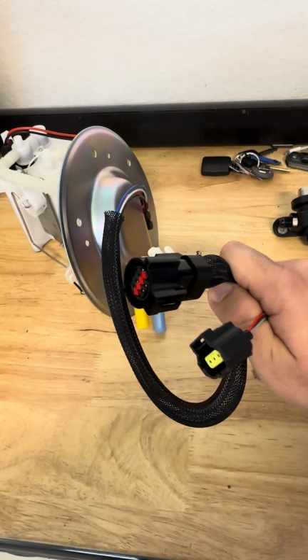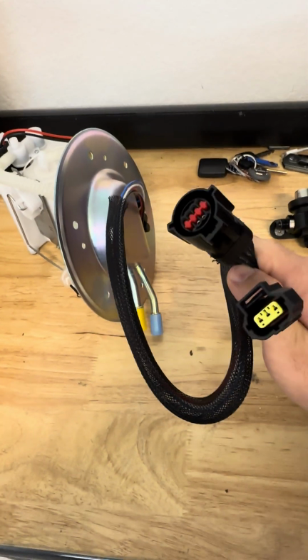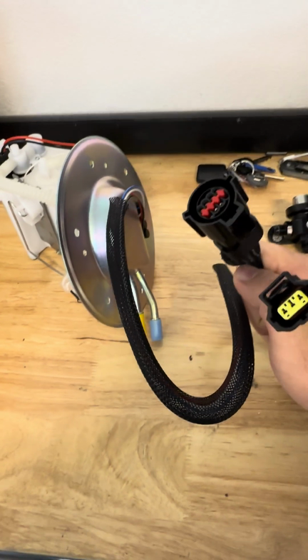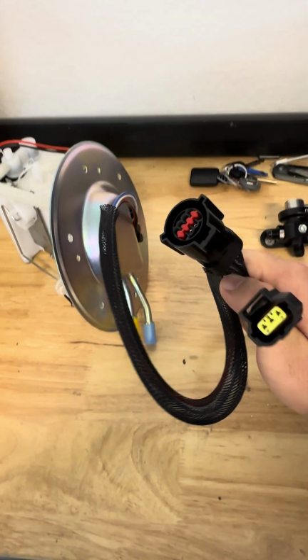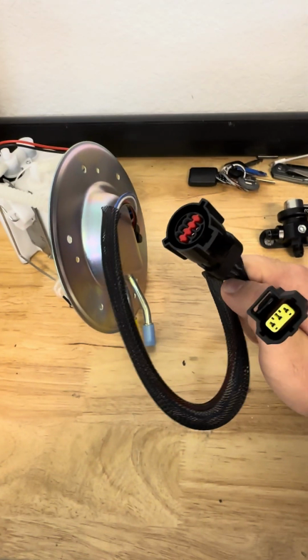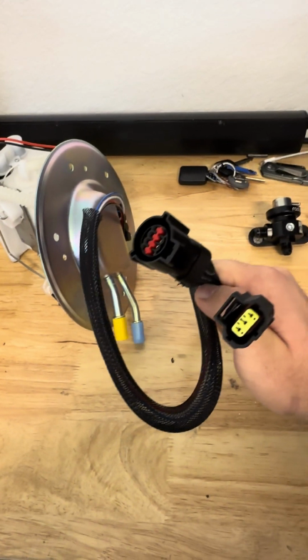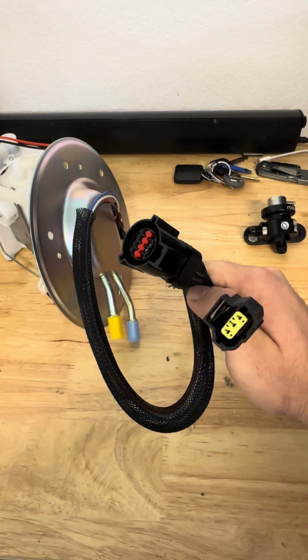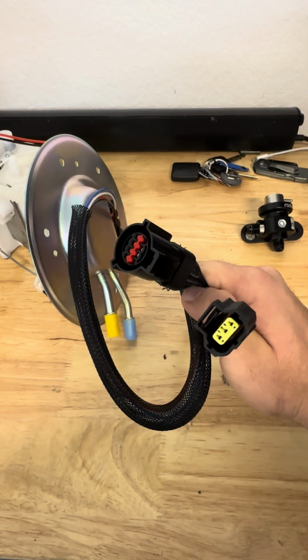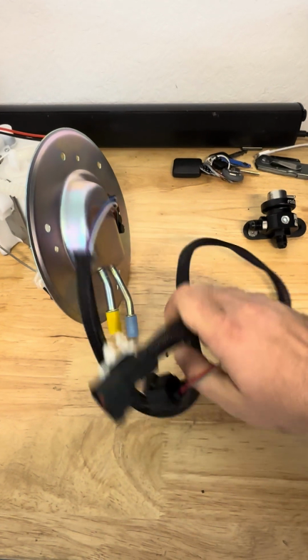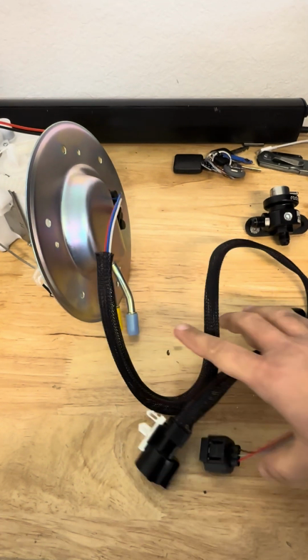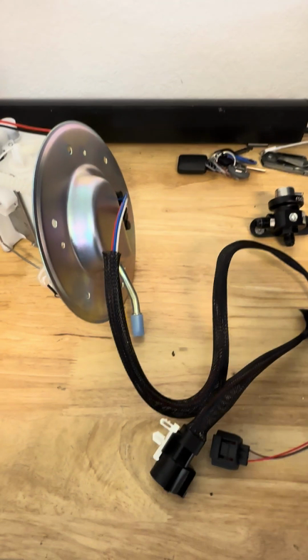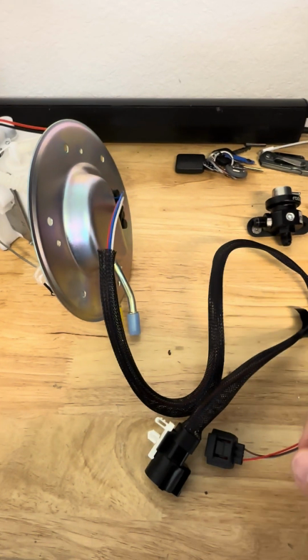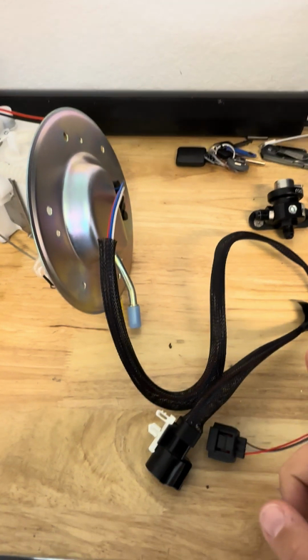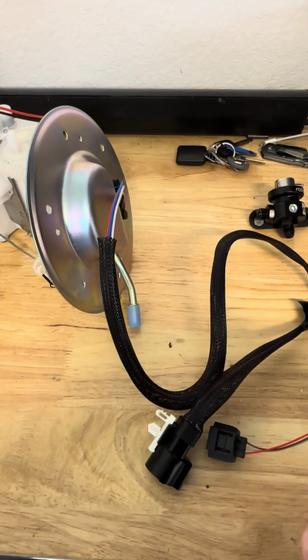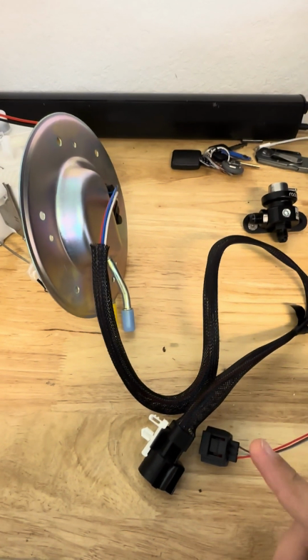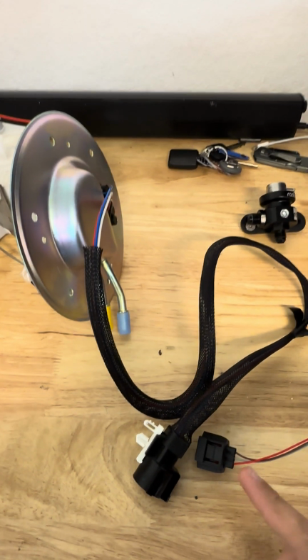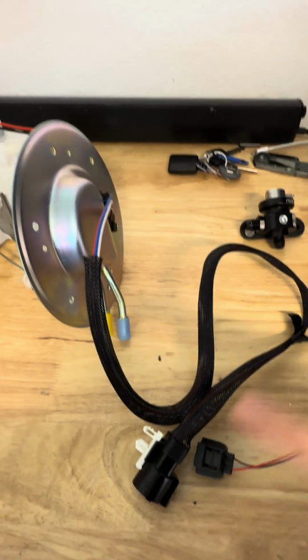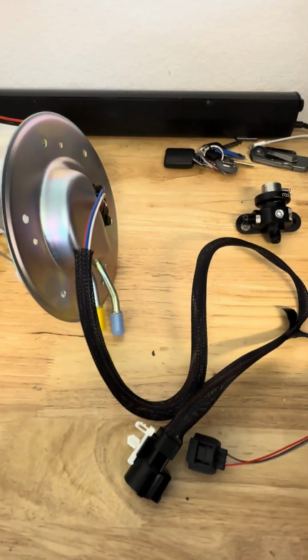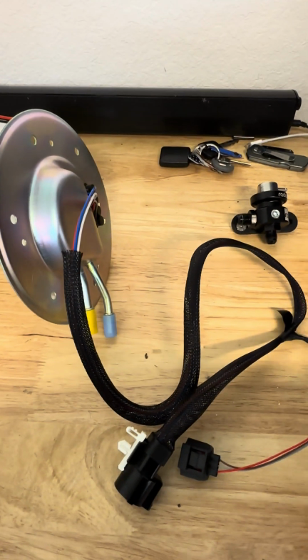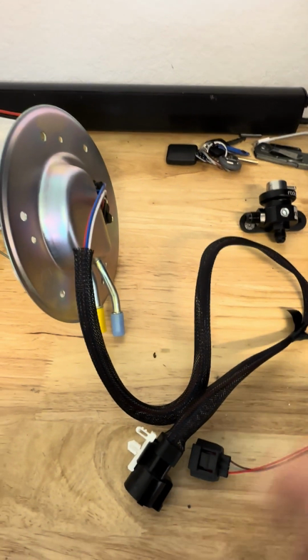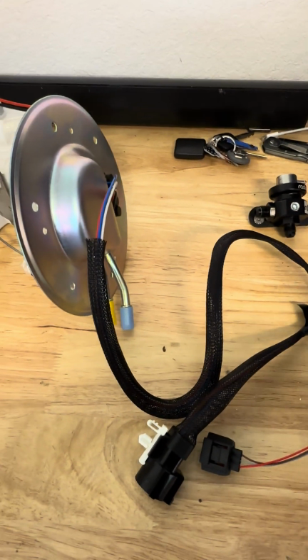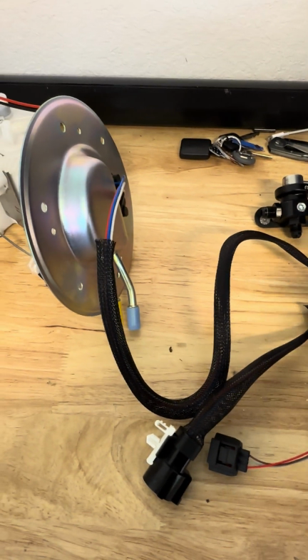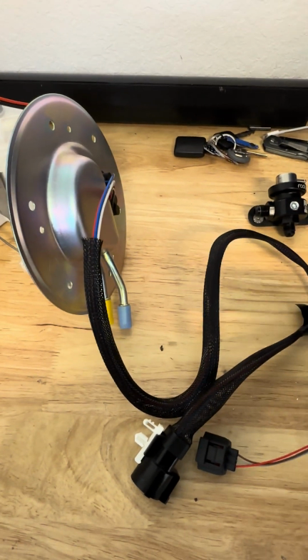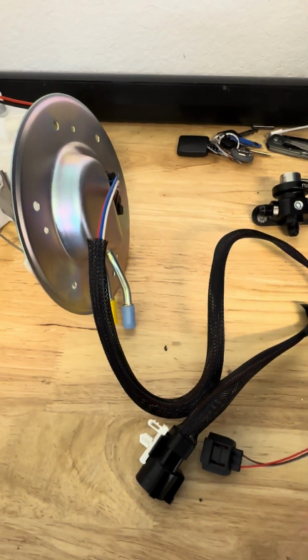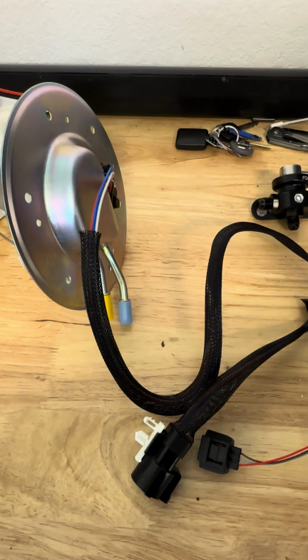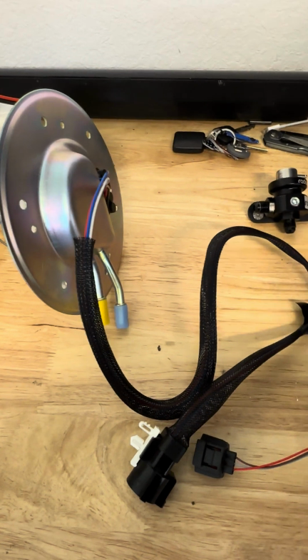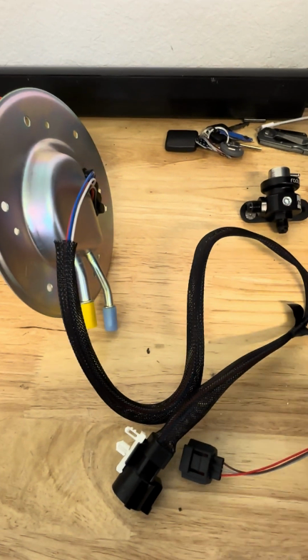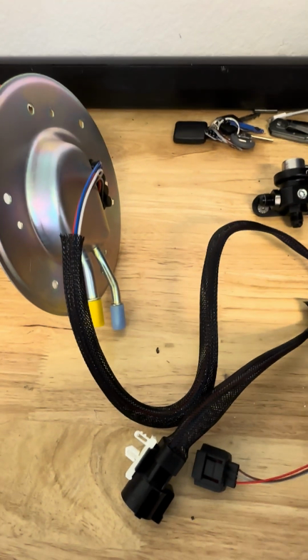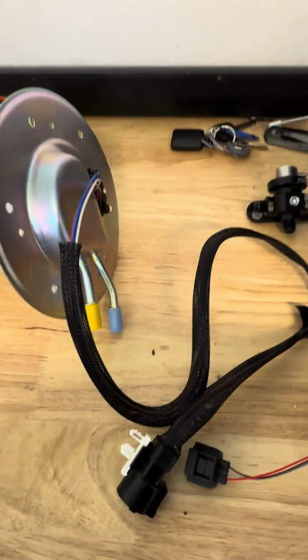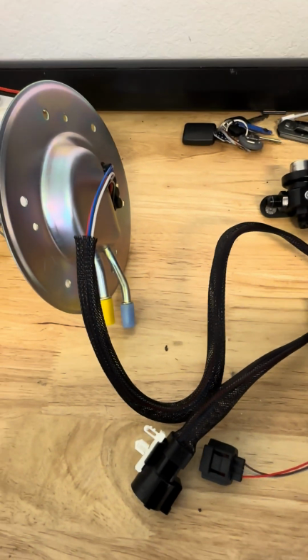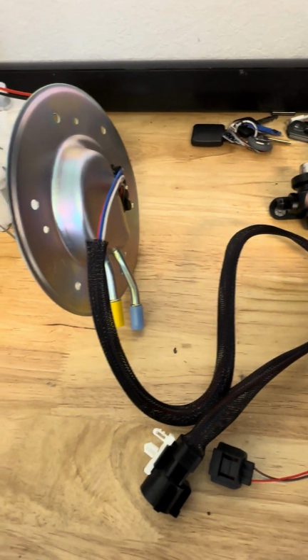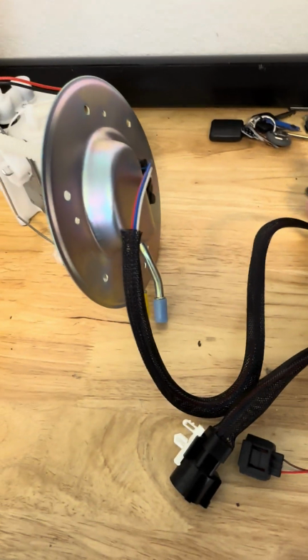Most cars out there do have California emissions, so they're going to require two plugs. If you get the one with one plug, you can wire it in and just cut the old plug off — it's not hard.